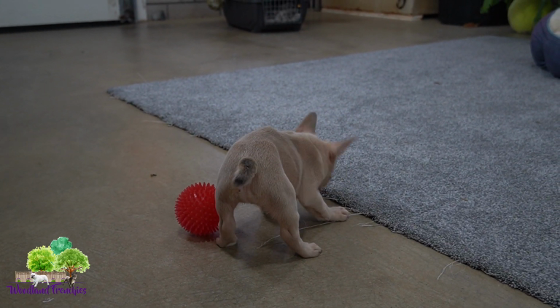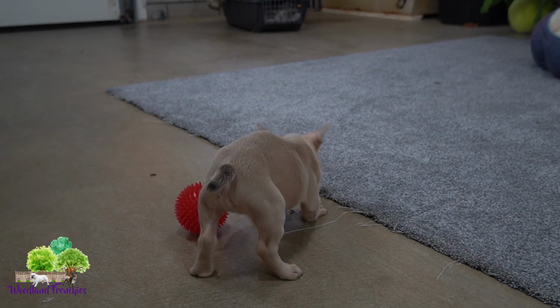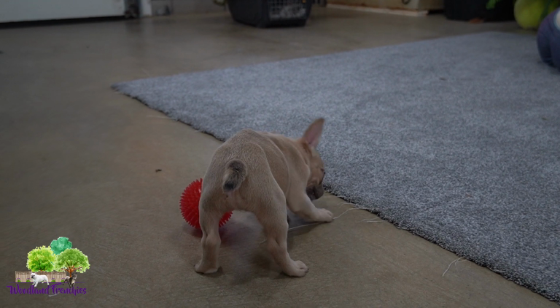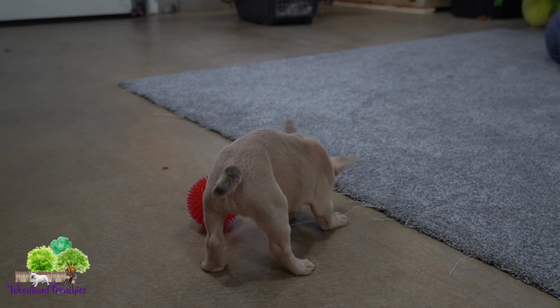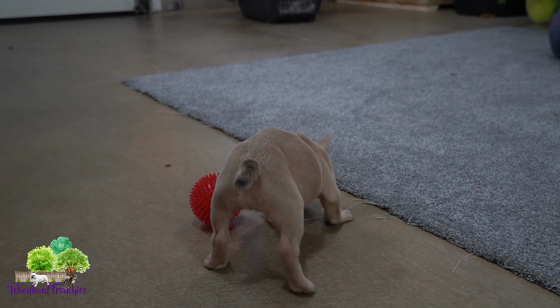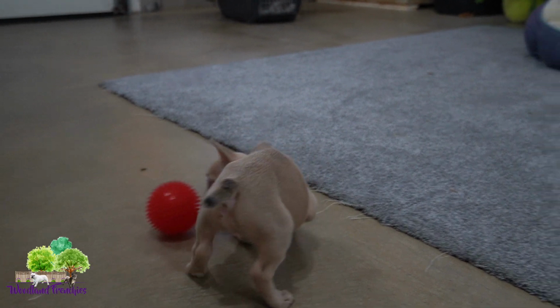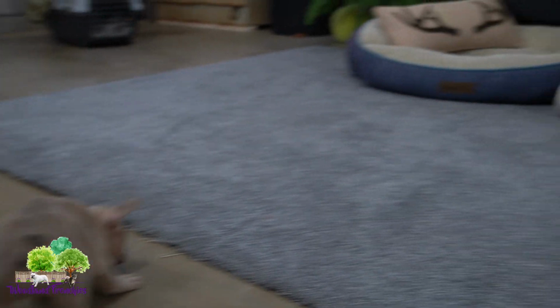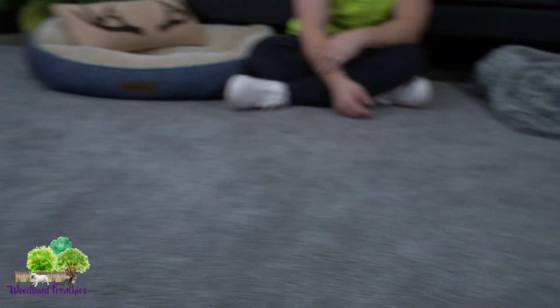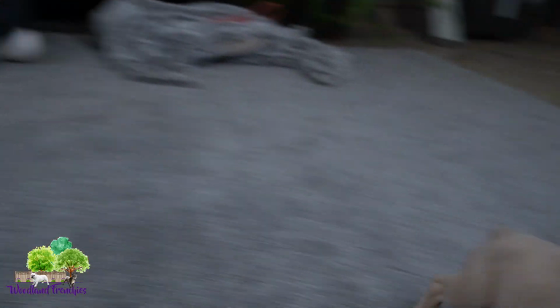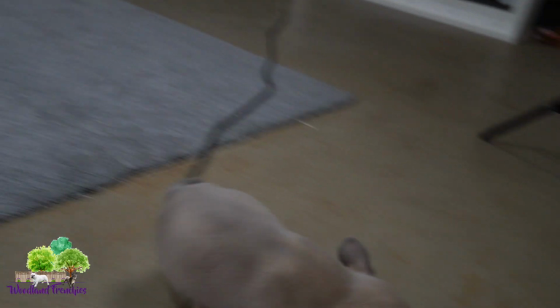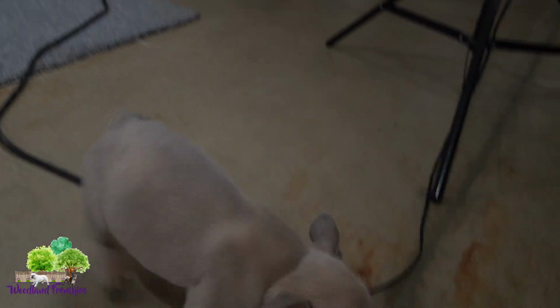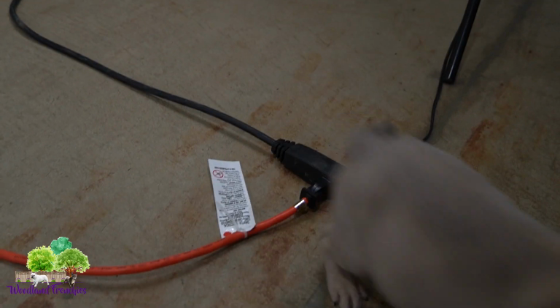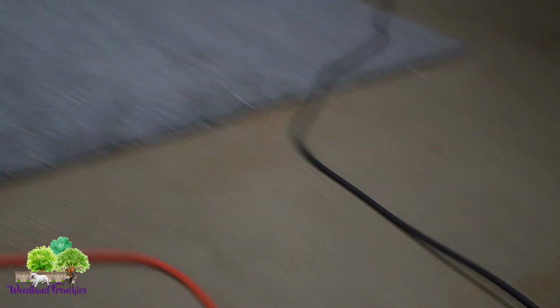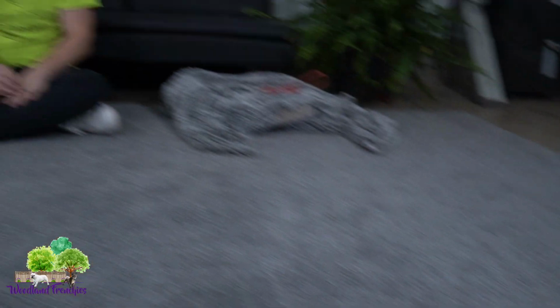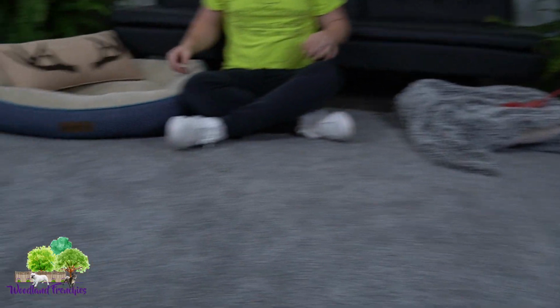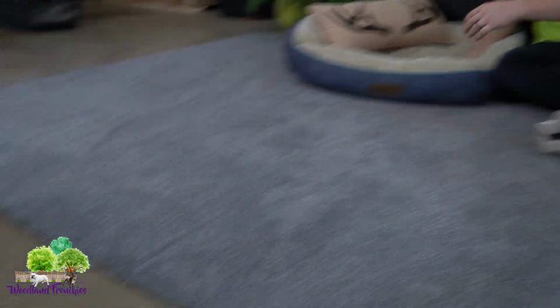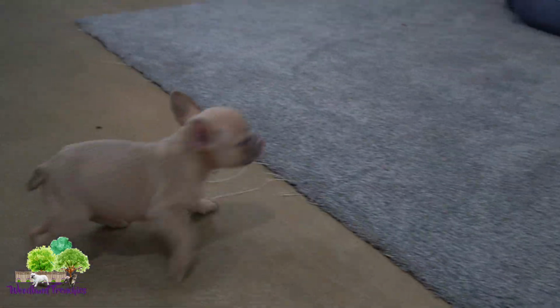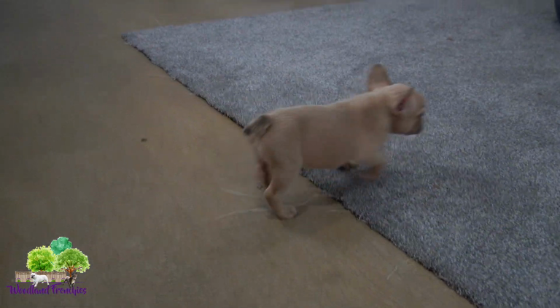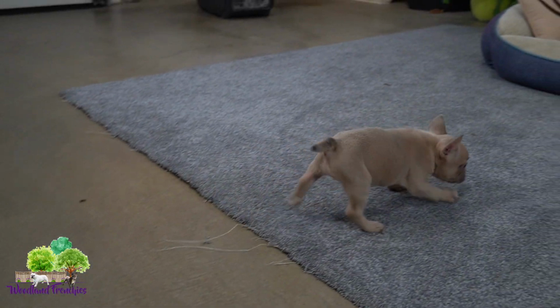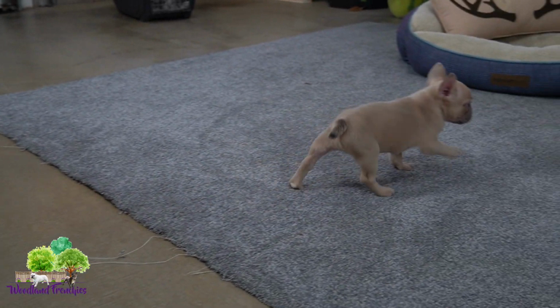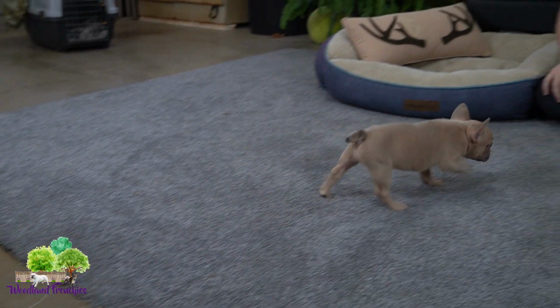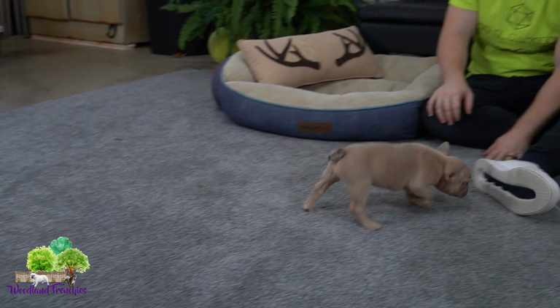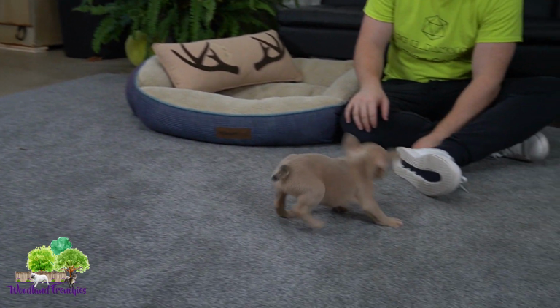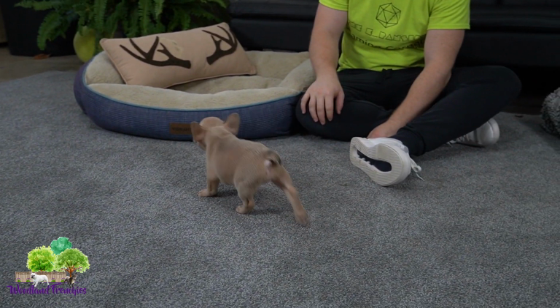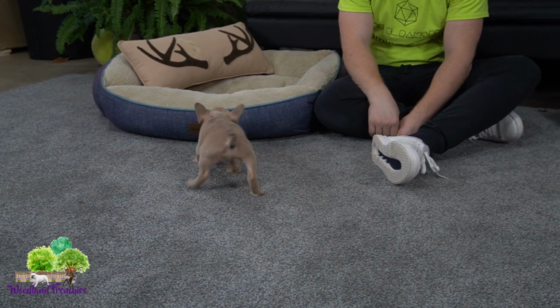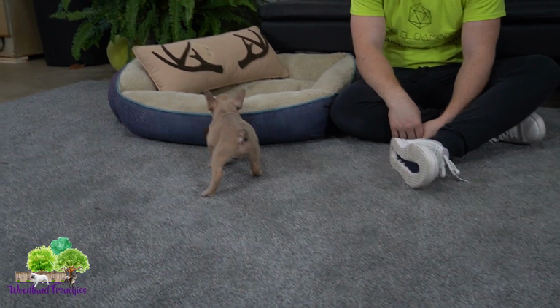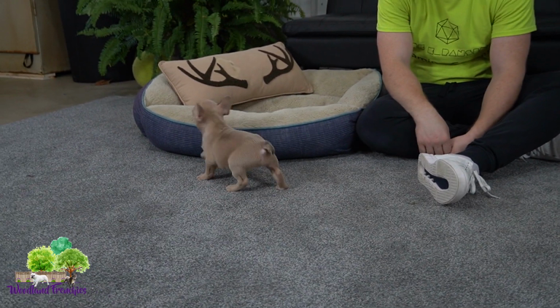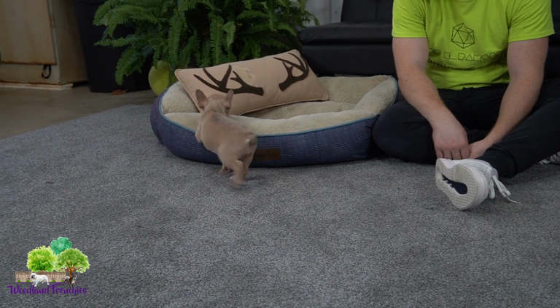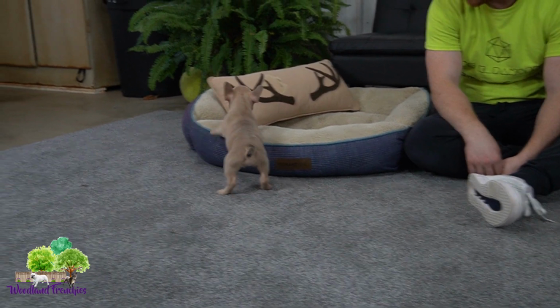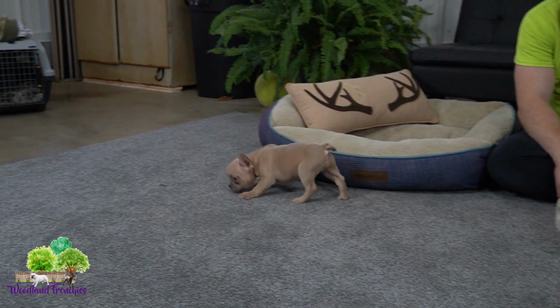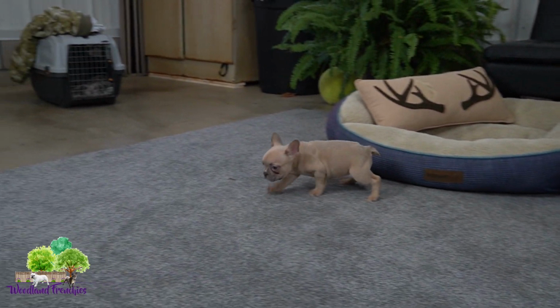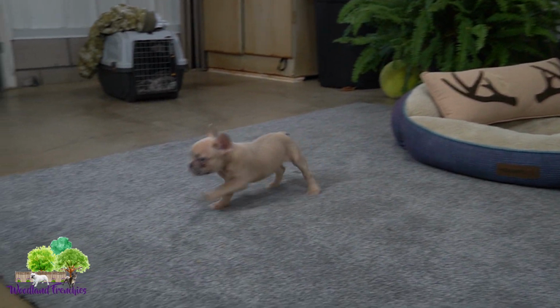So Roxy's definitely full of energy — definitely an adventurous, playful pup. Ryder, come here buddy. Good girl Roxy.